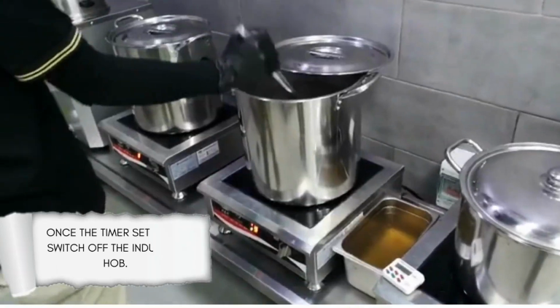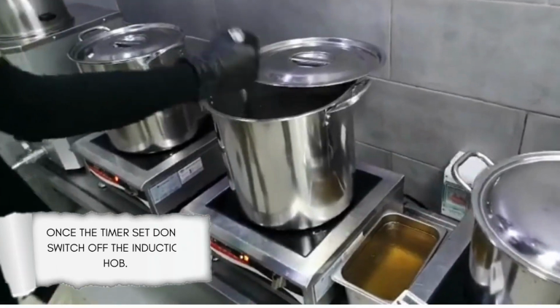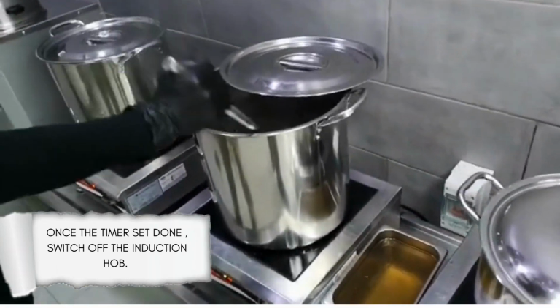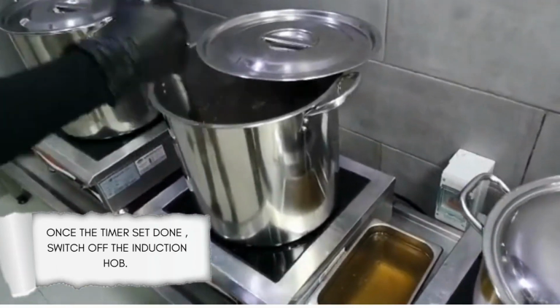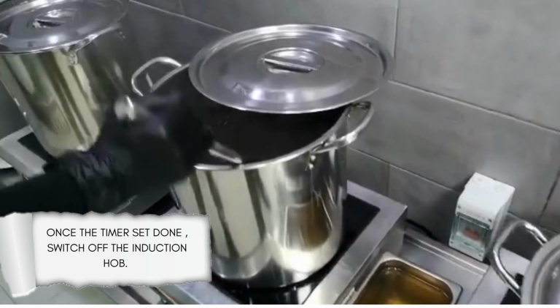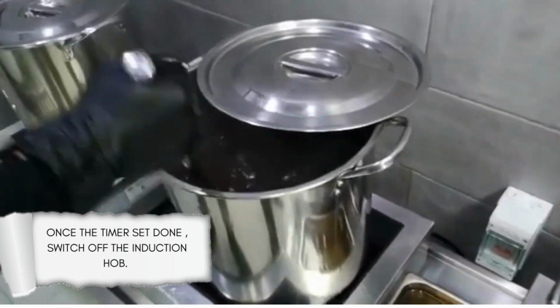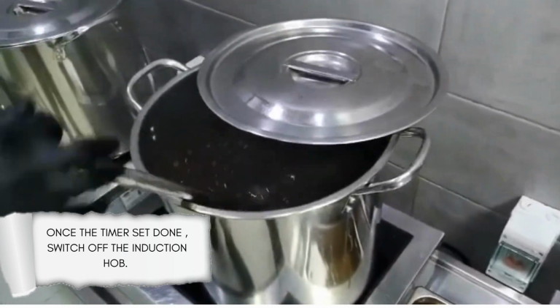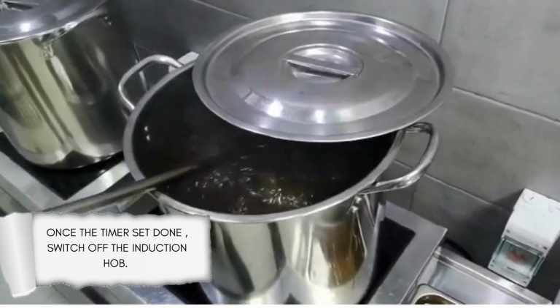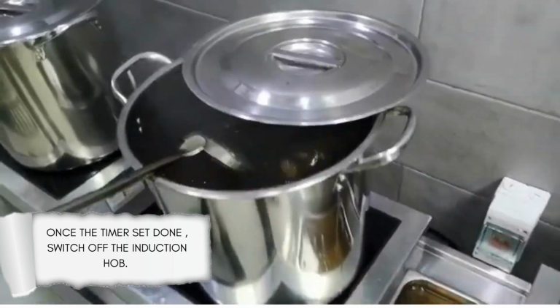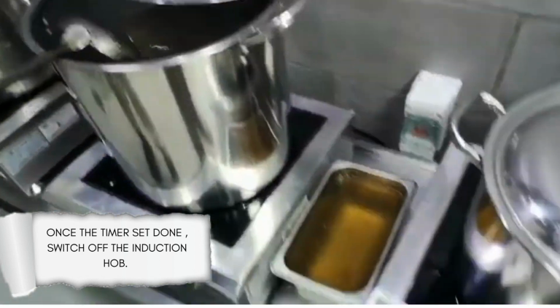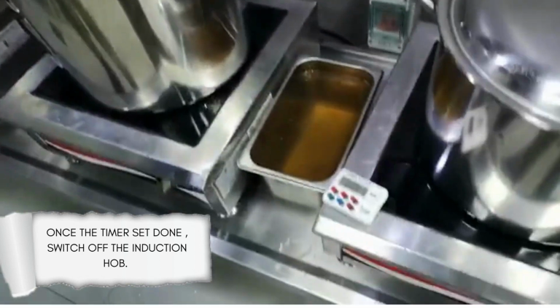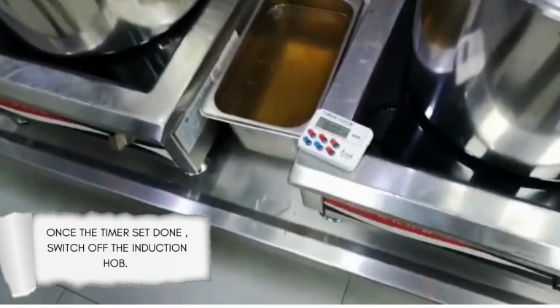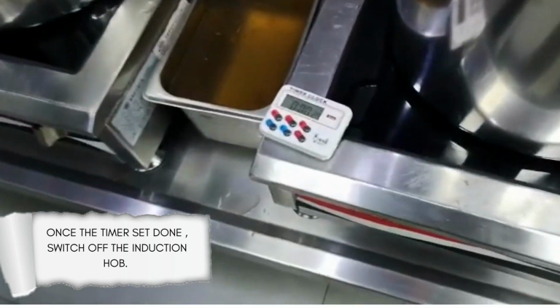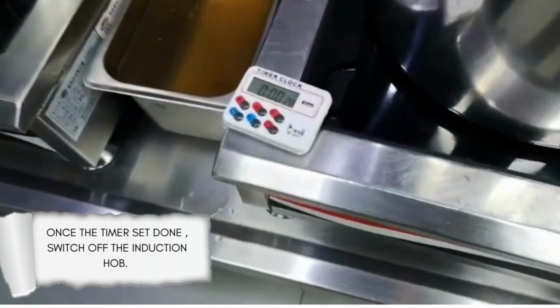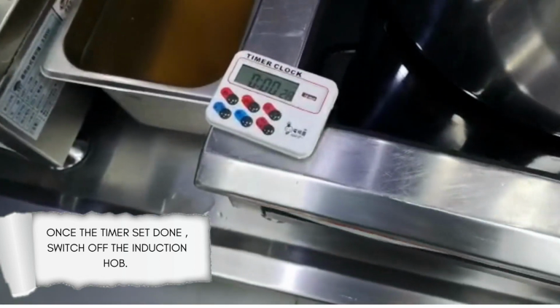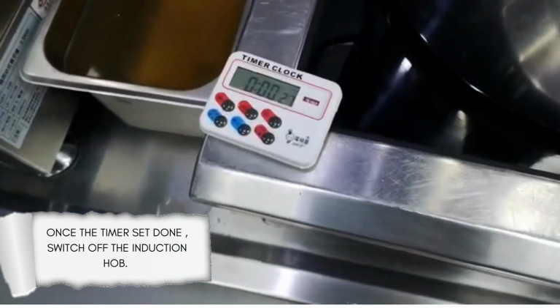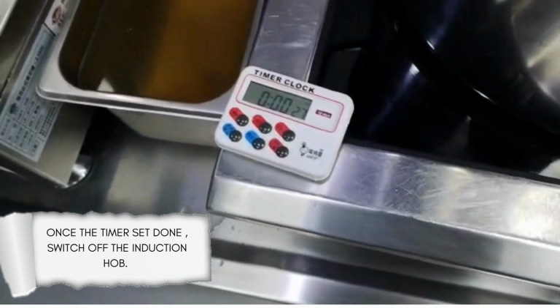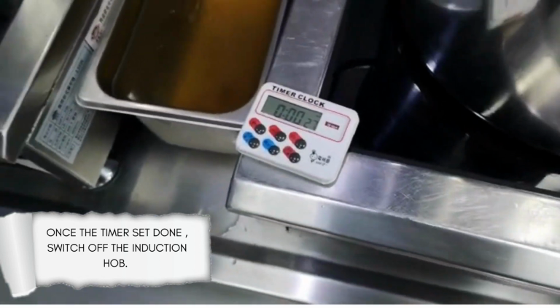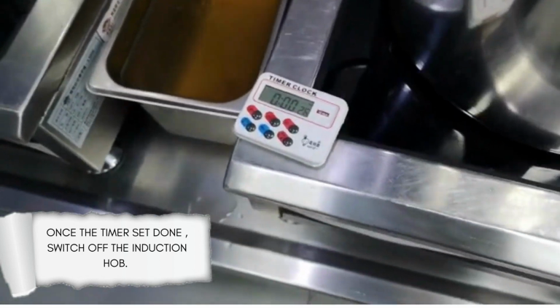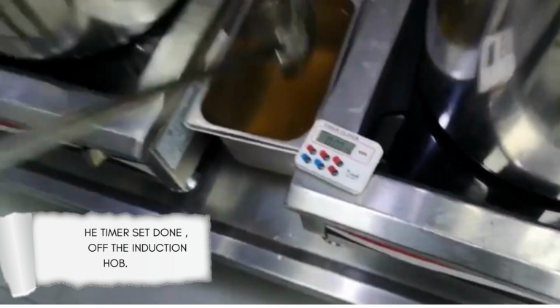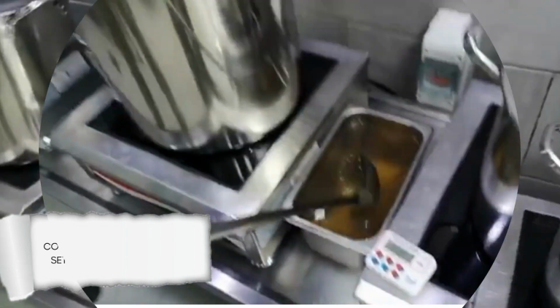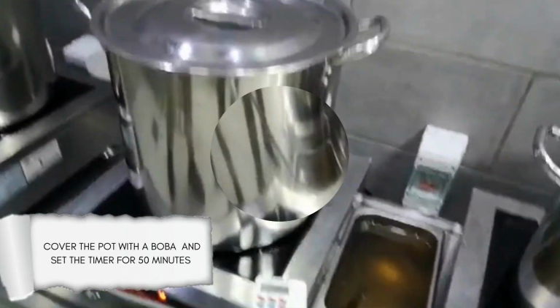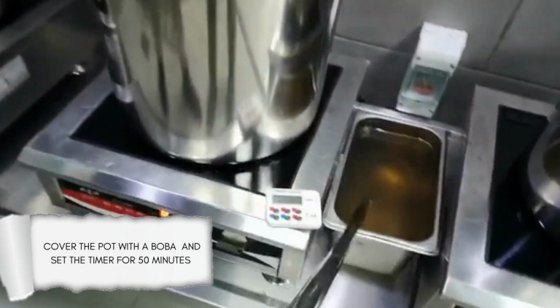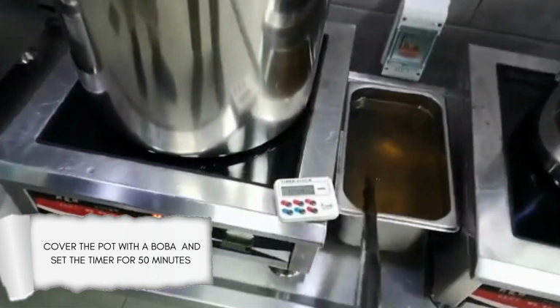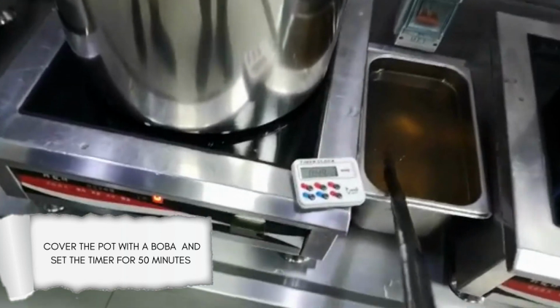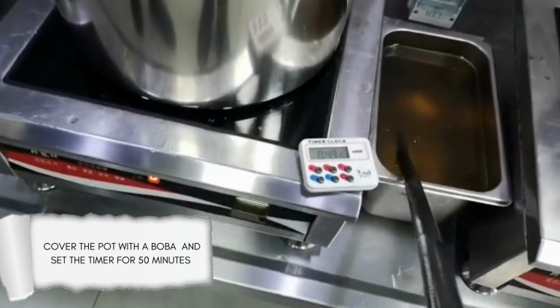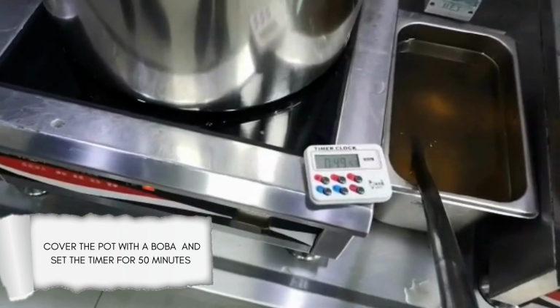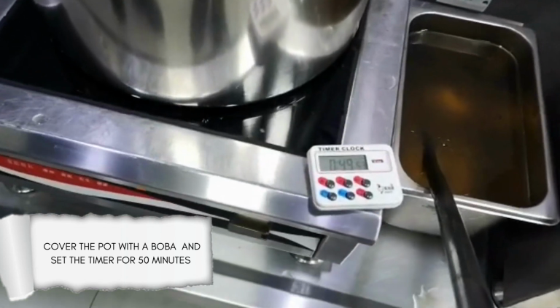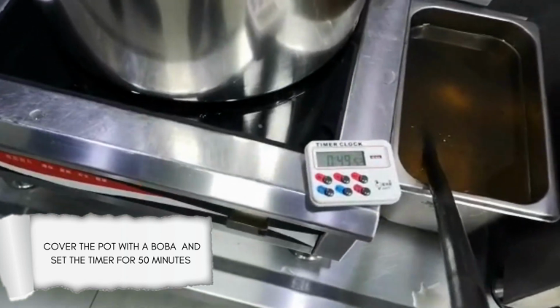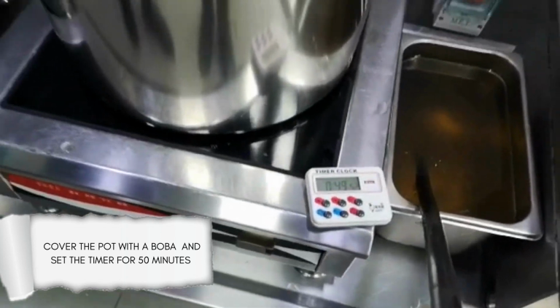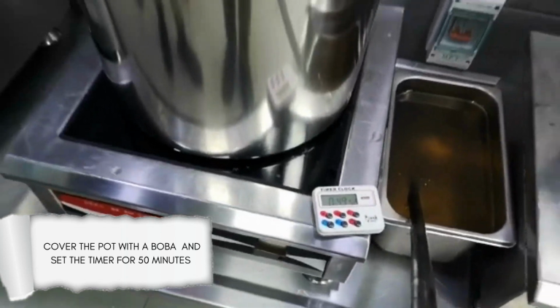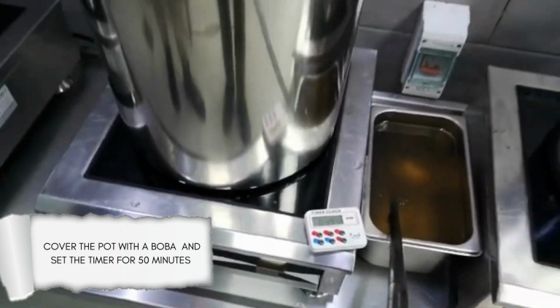Once the timer is done, switch off the induction hob. Cover the pot with a lid and set the timer for 50 minutes.